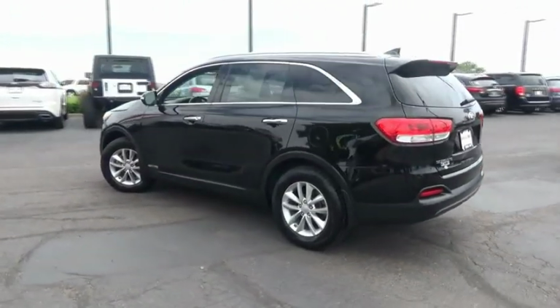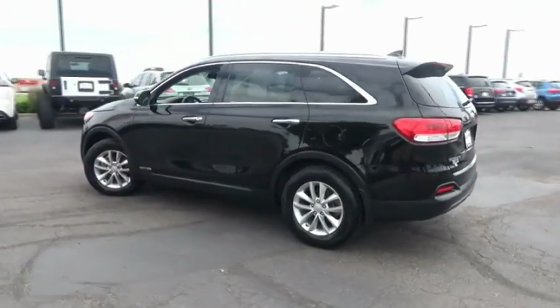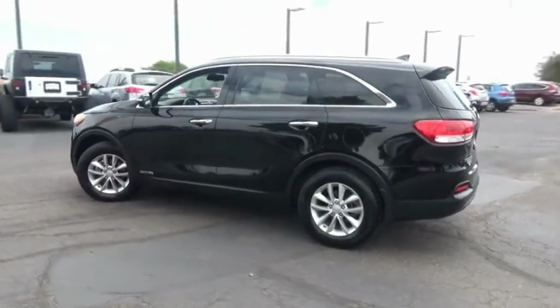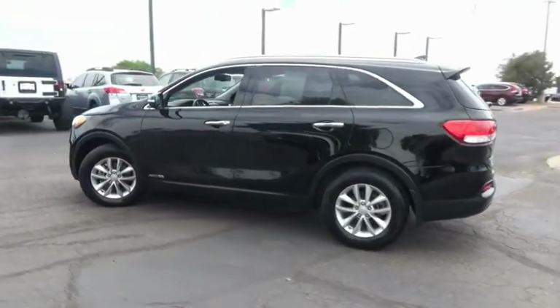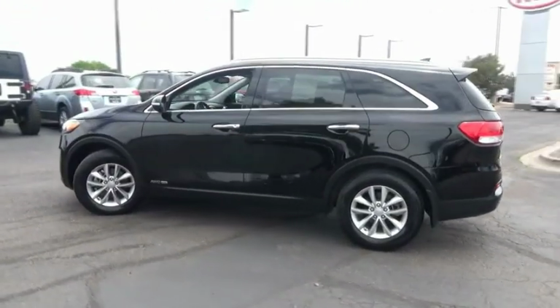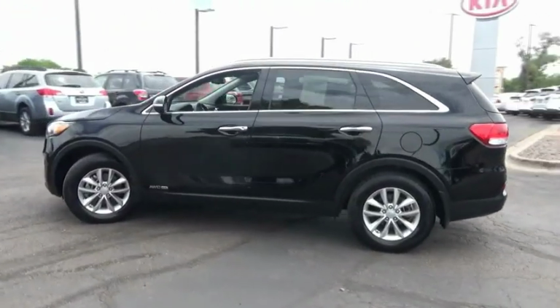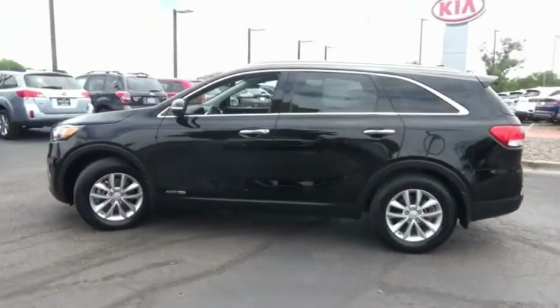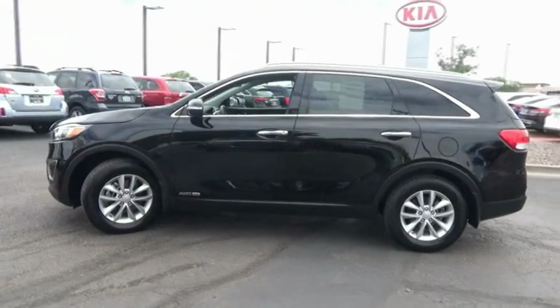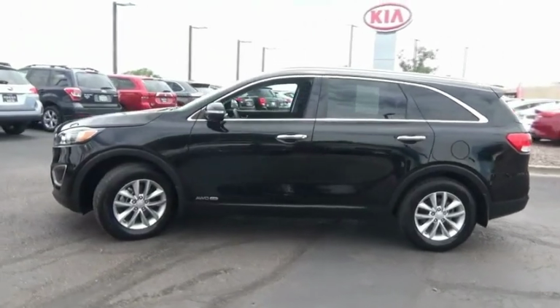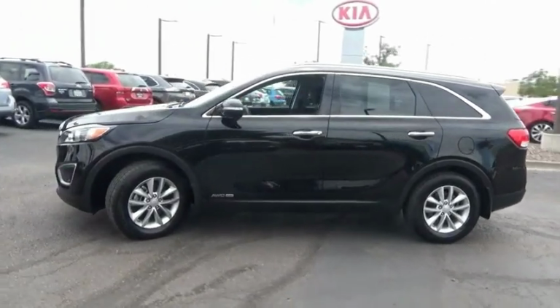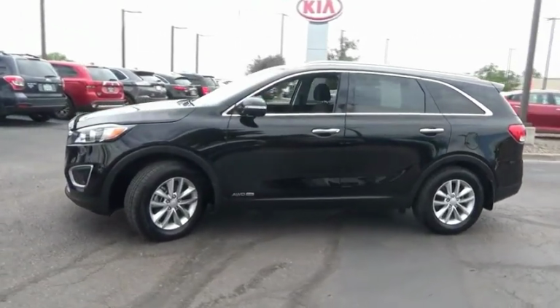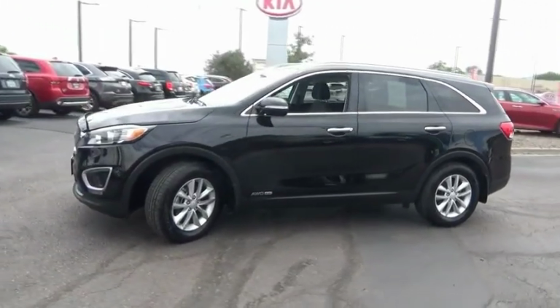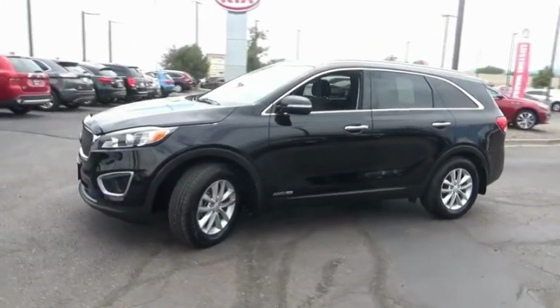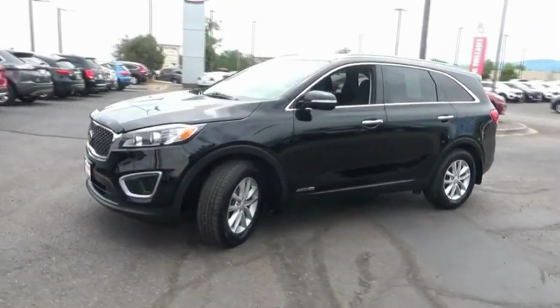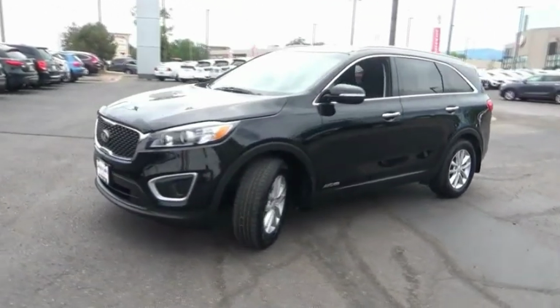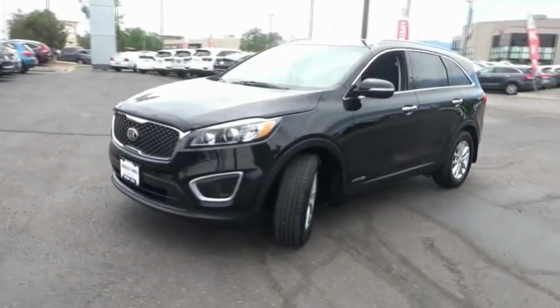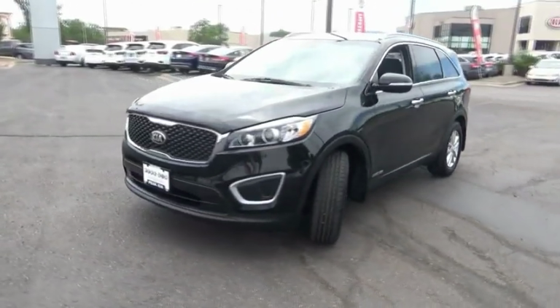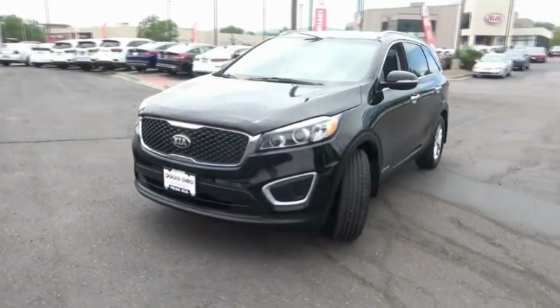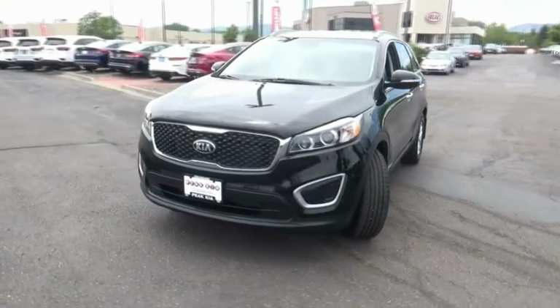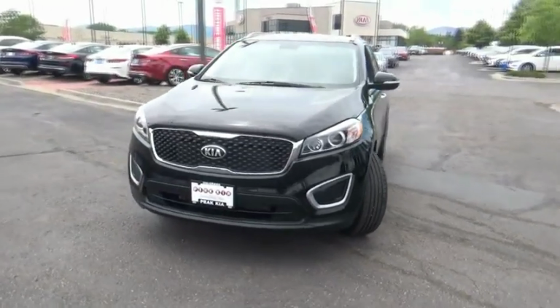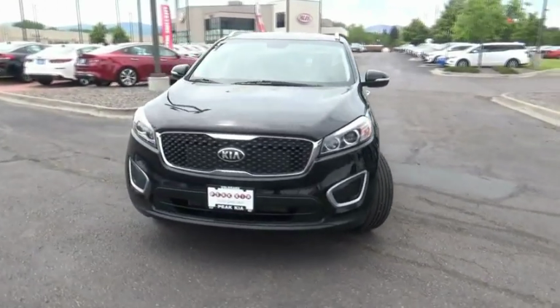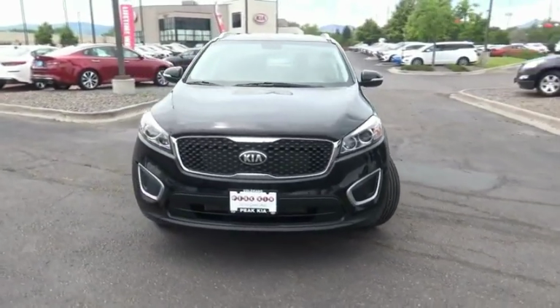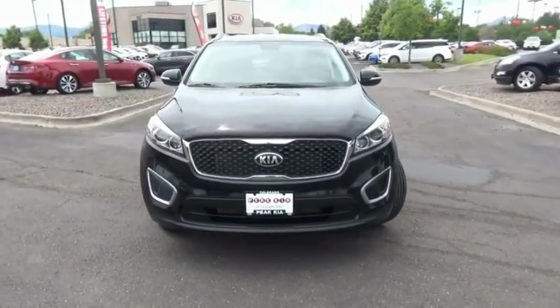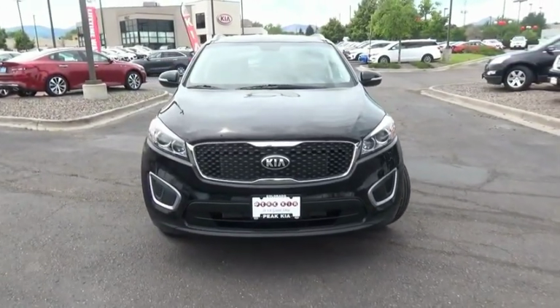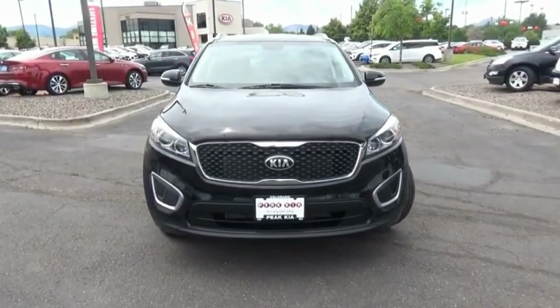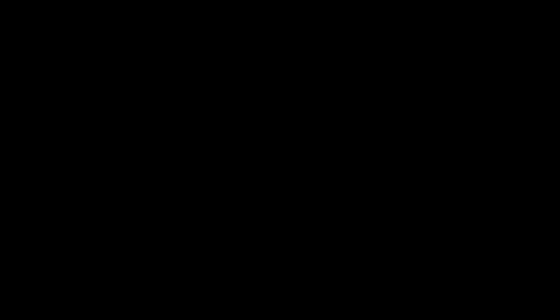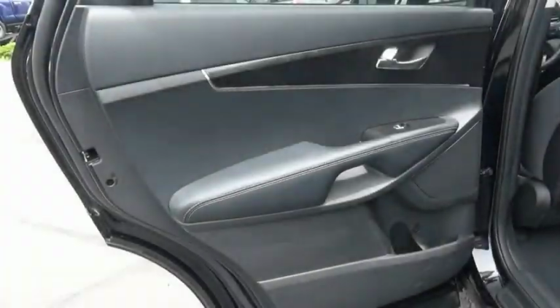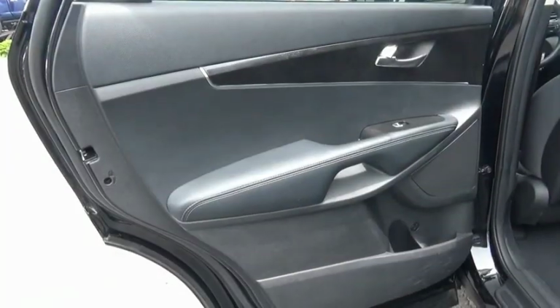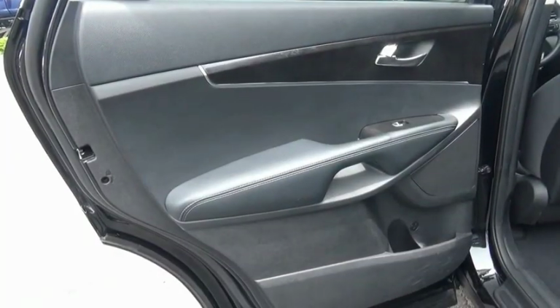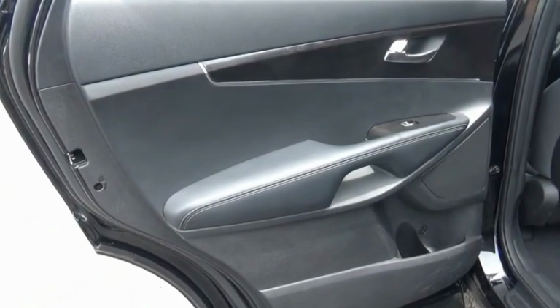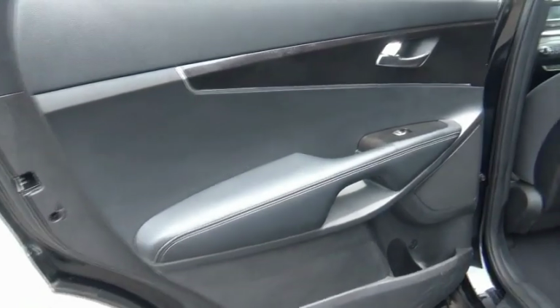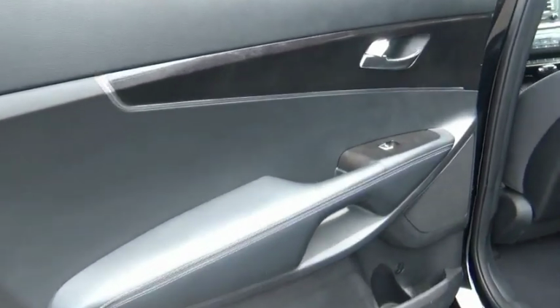This vehicle has less than 60,000 miles. Here are some of this vehicle's great options: trip computer, day-night rearview mirror, cargo net, perimeter alarm, tinted glass, engine immobilizer, smart device integration, four-piece floor mat set.